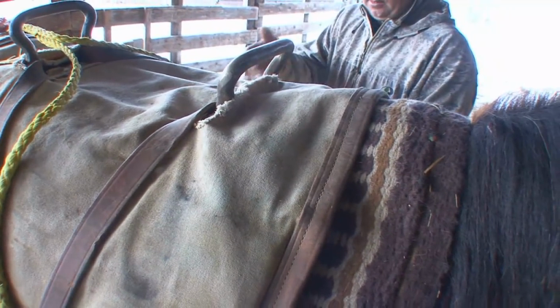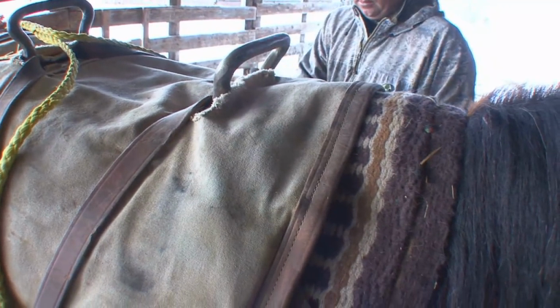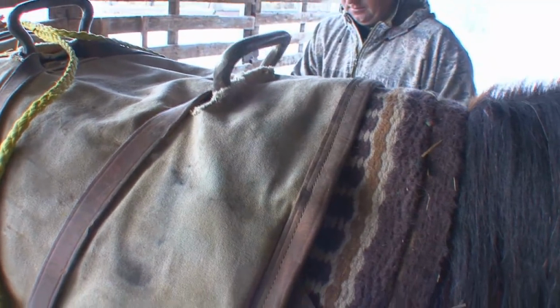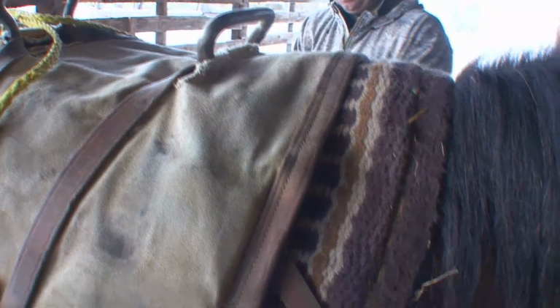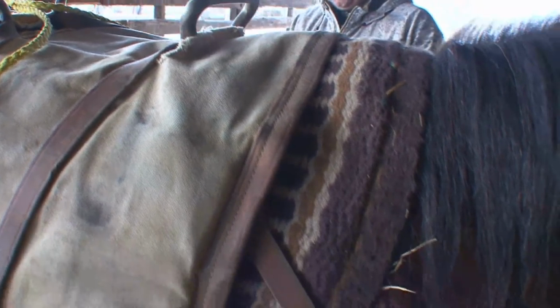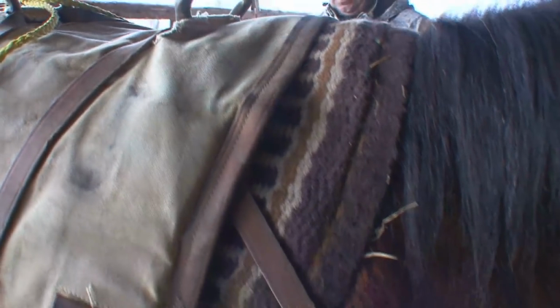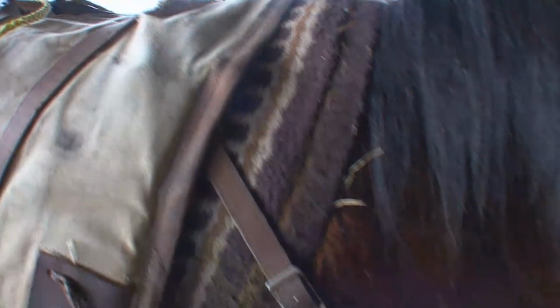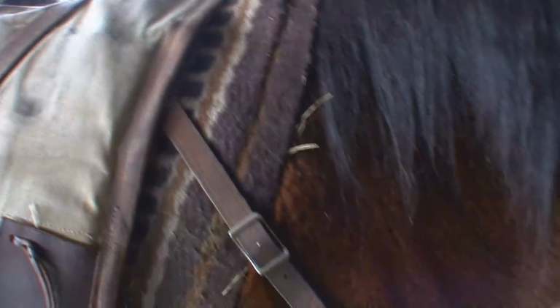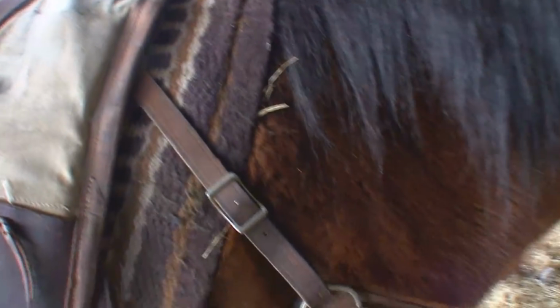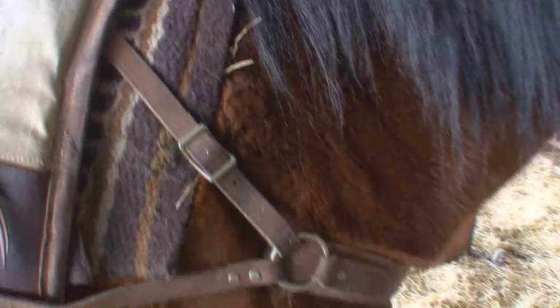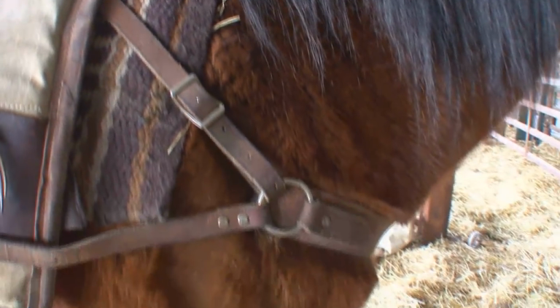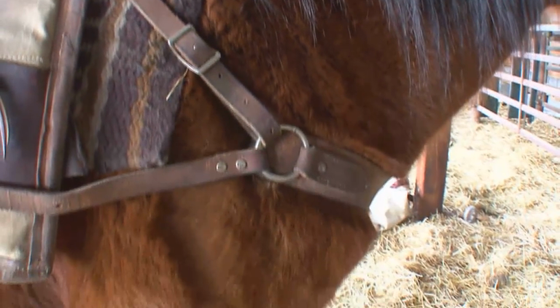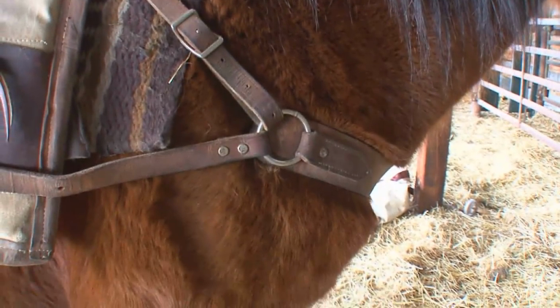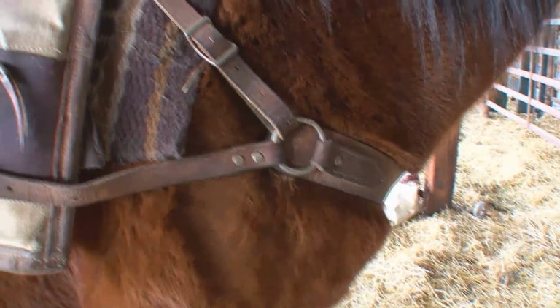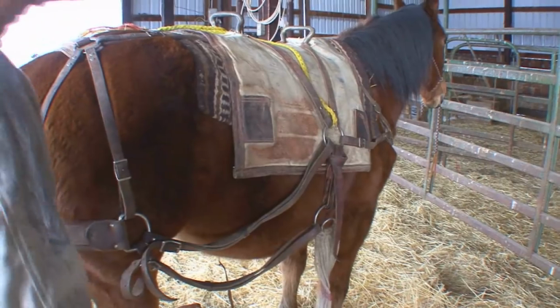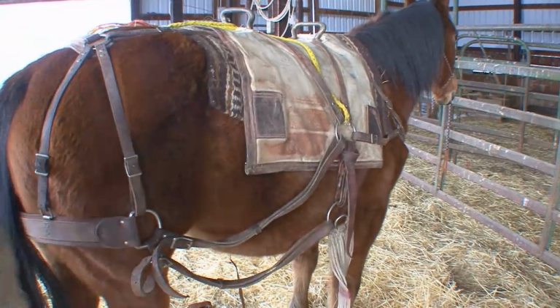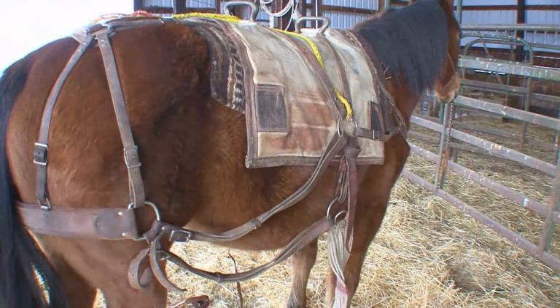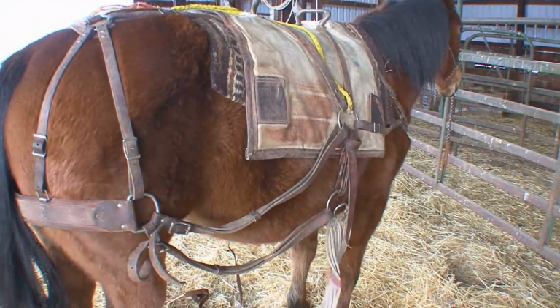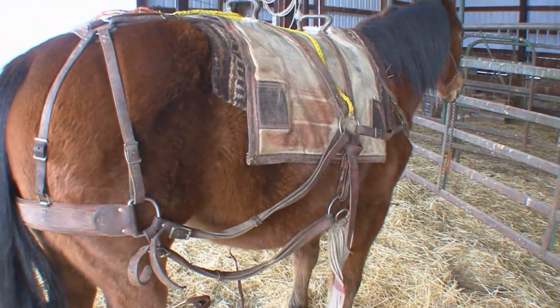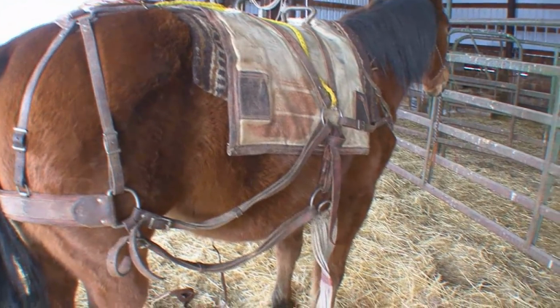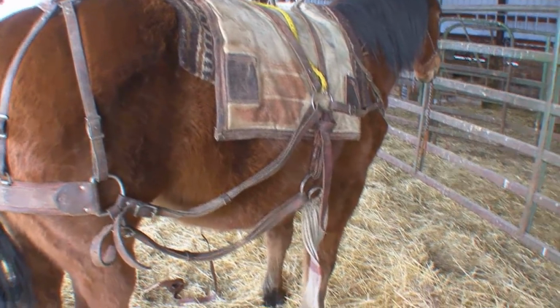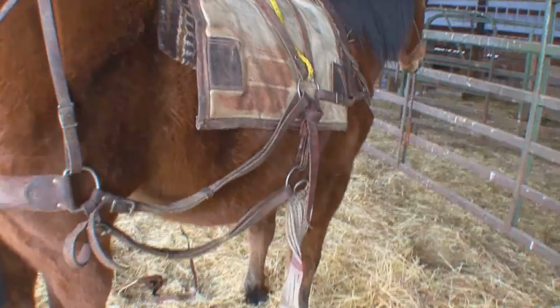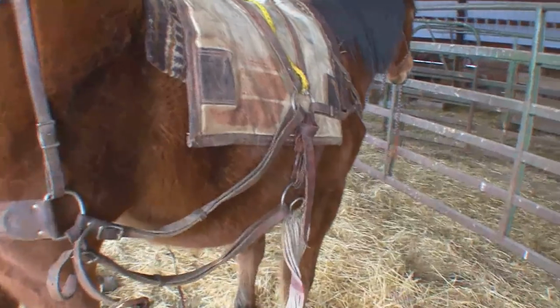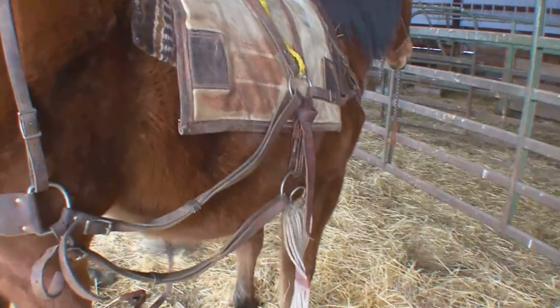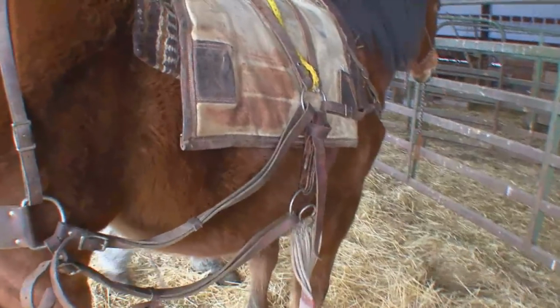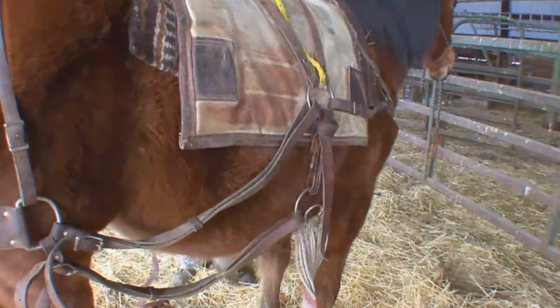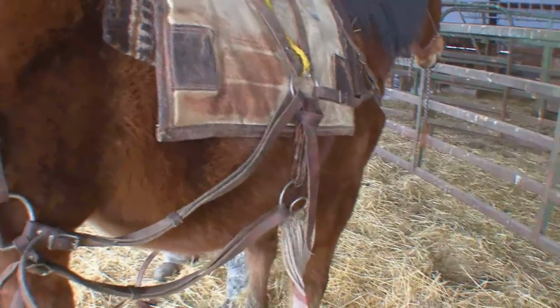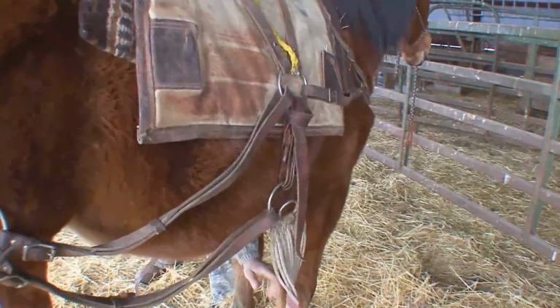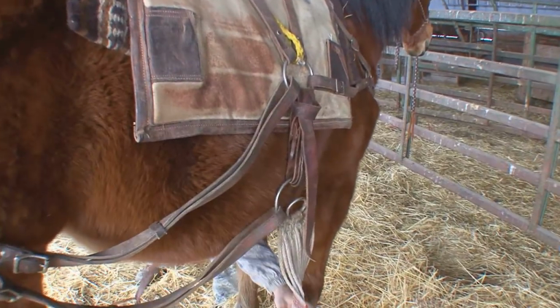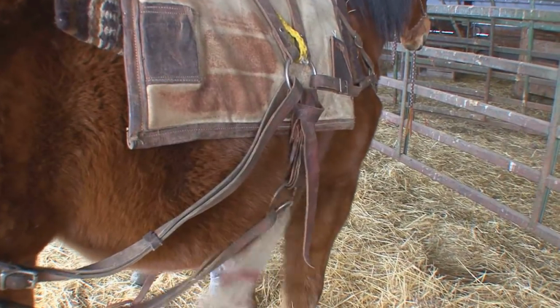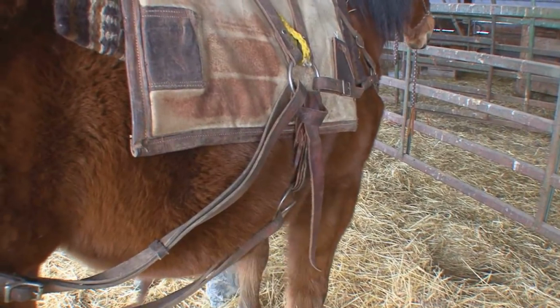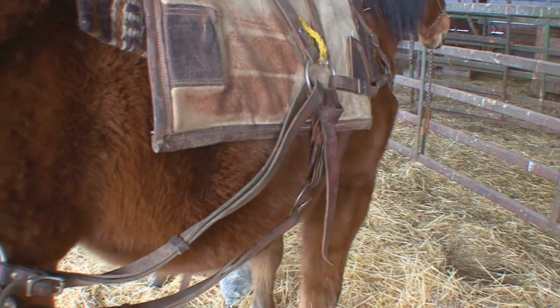Make sure that pack is good and centered on her back. Normally what we do is tighten that up a little bit, but for today we'll just leave it like that.